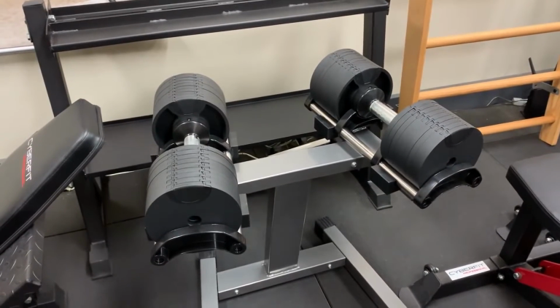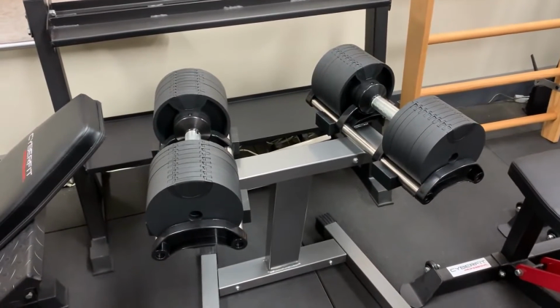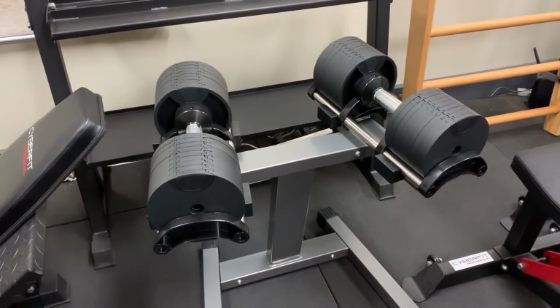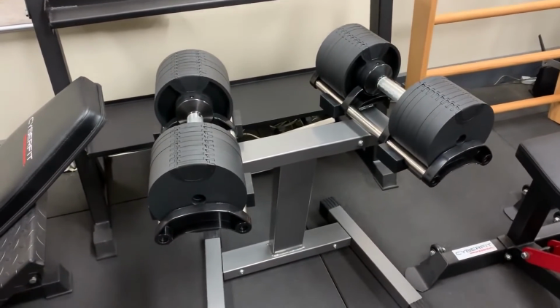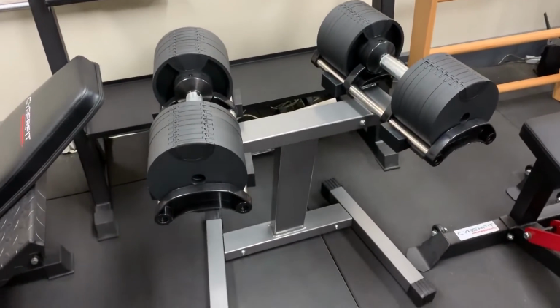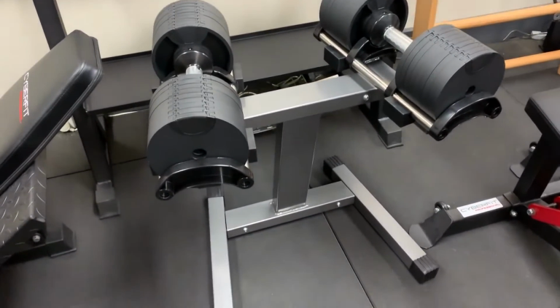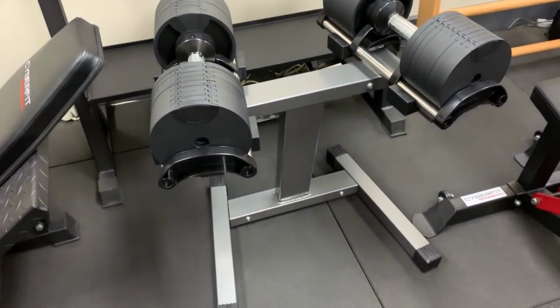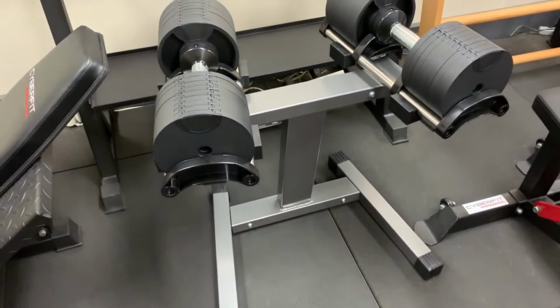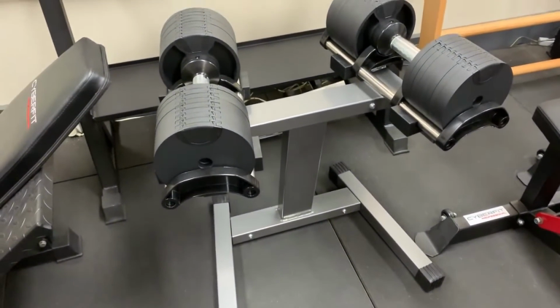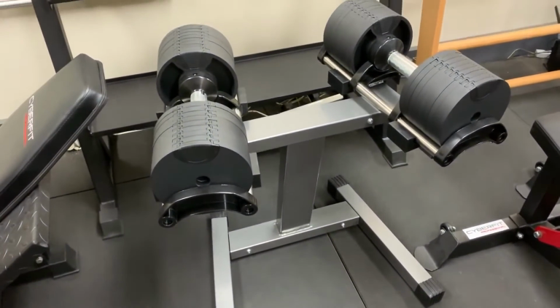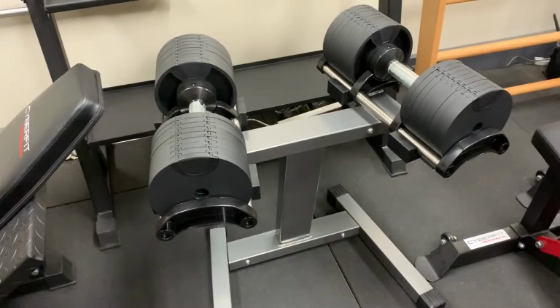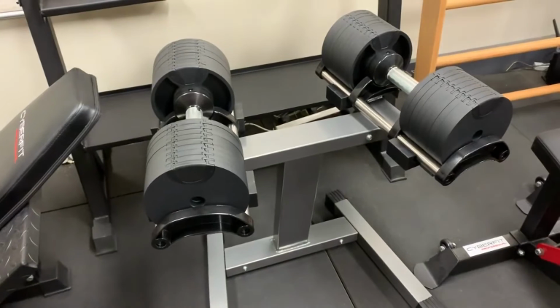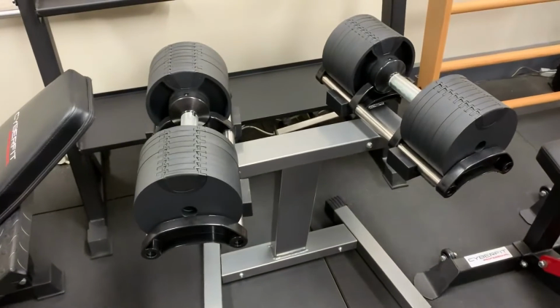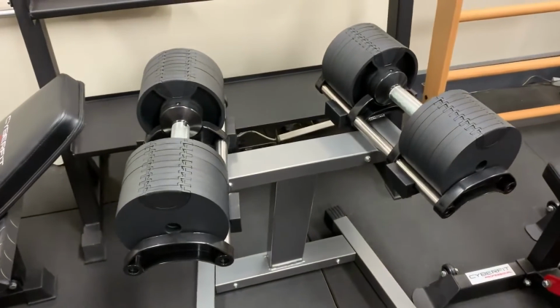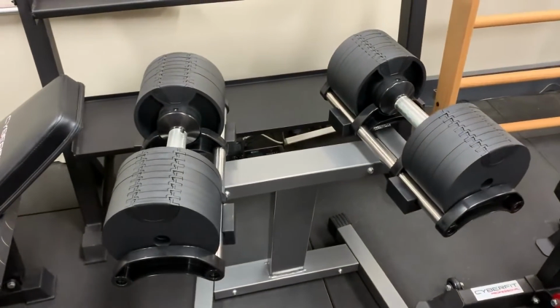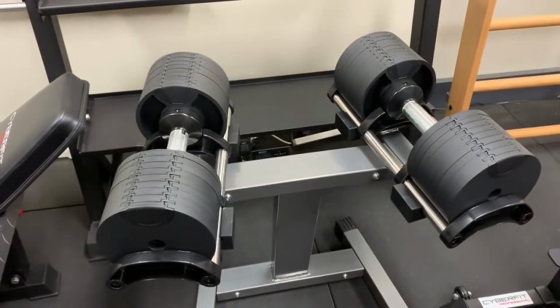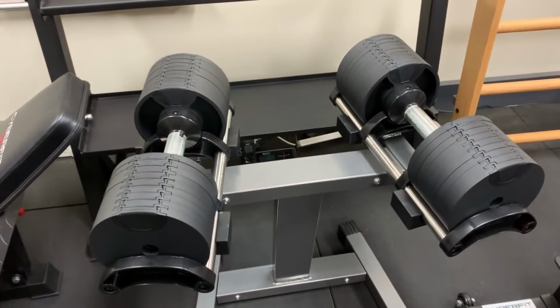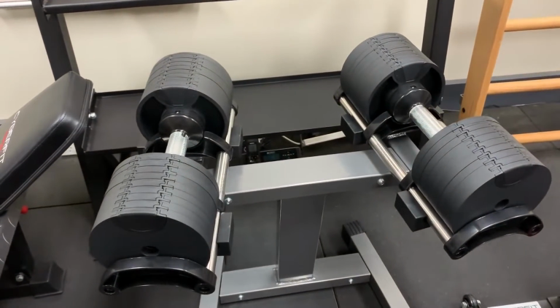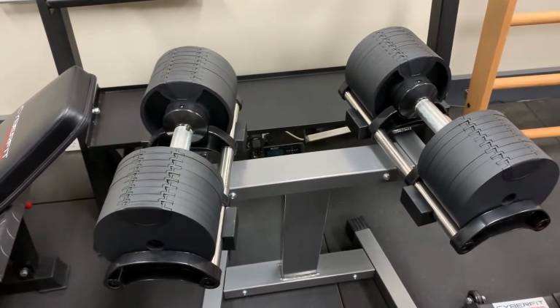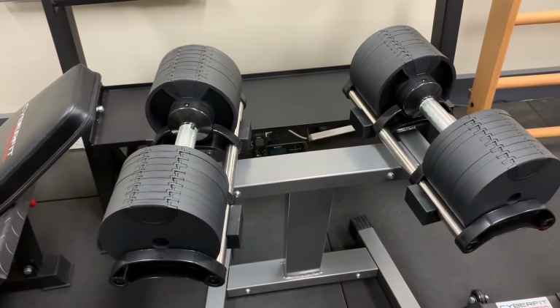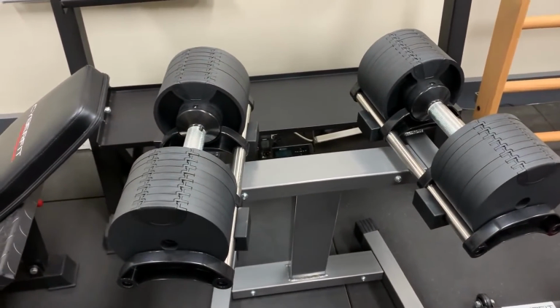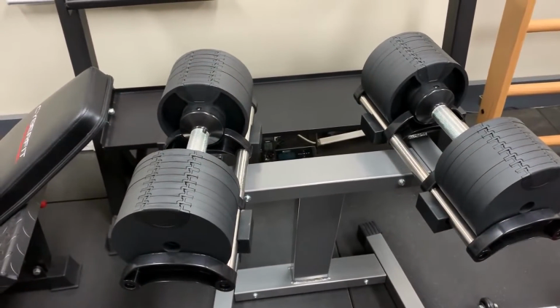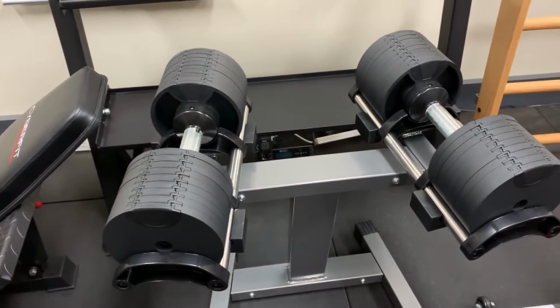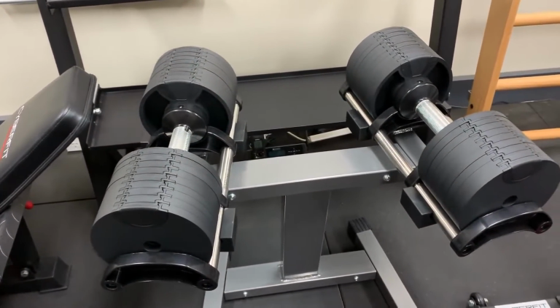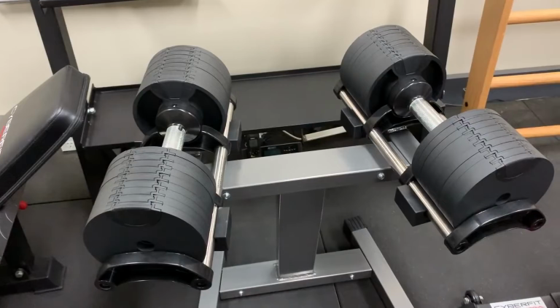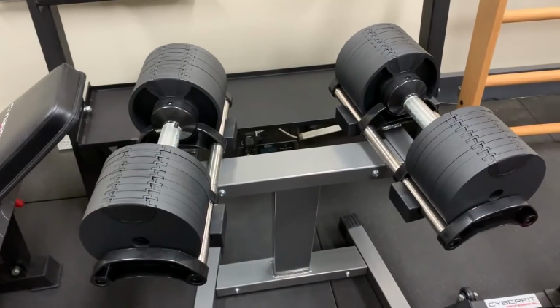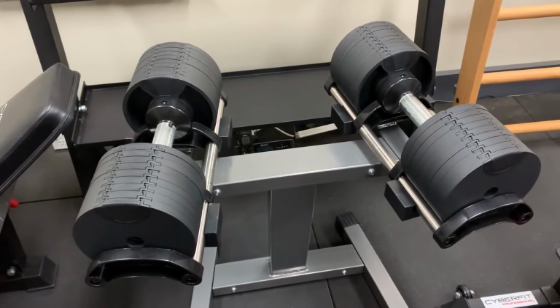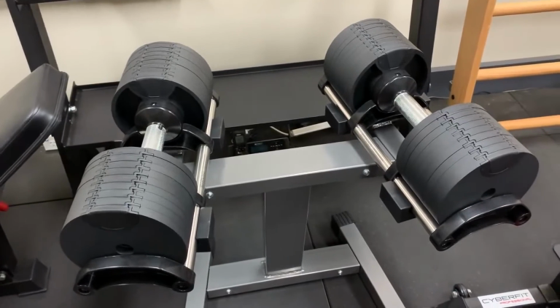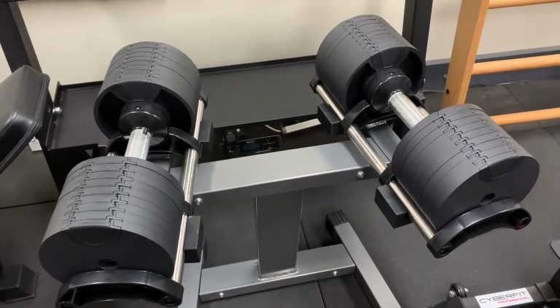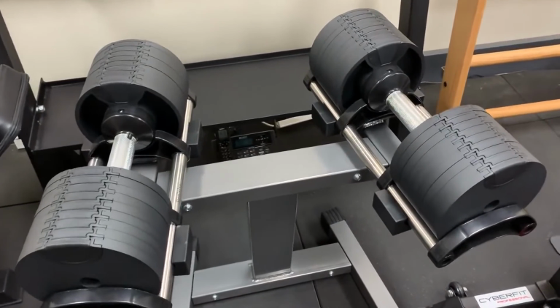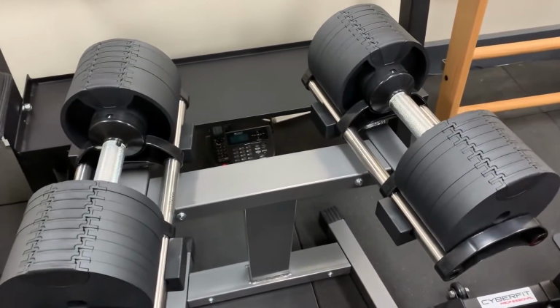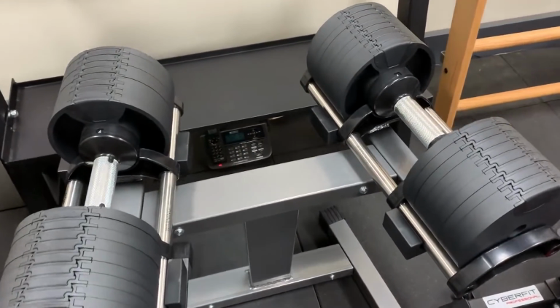Hey guys, this is a quick overview of the NUO Flex Bells, which are a Swiss design steel dumbbell with a round profile — which I know a lot of you guys have been asking for: a round profile dumbbell that is durable and adjustable.